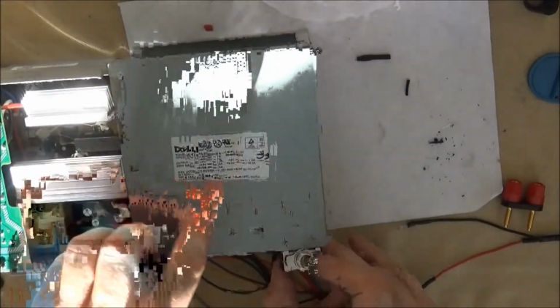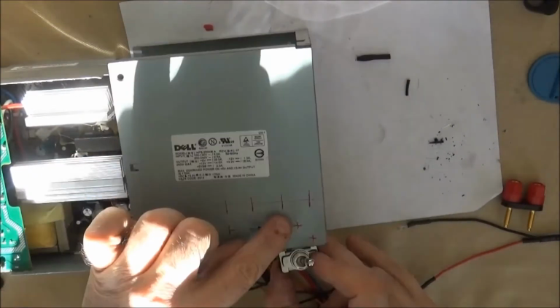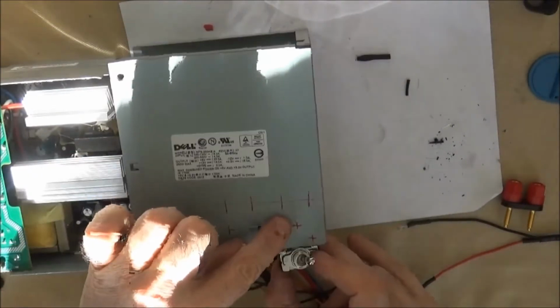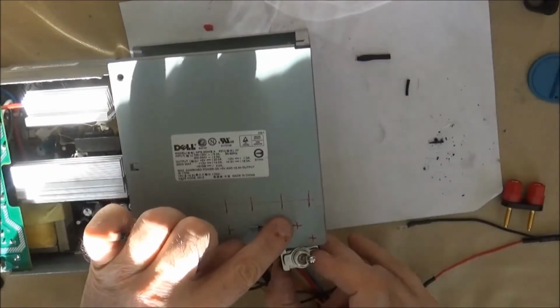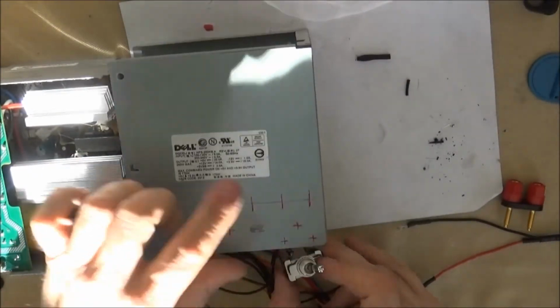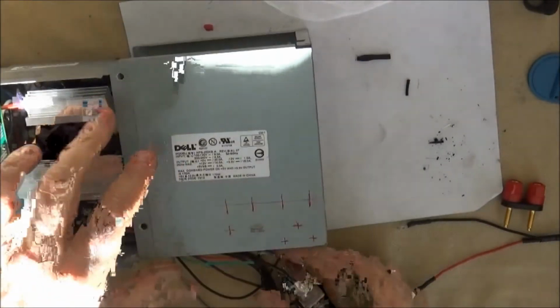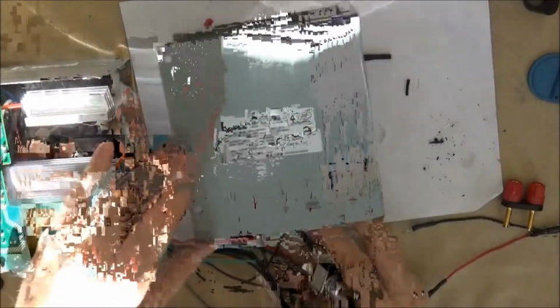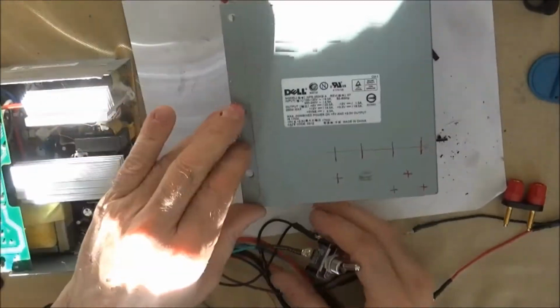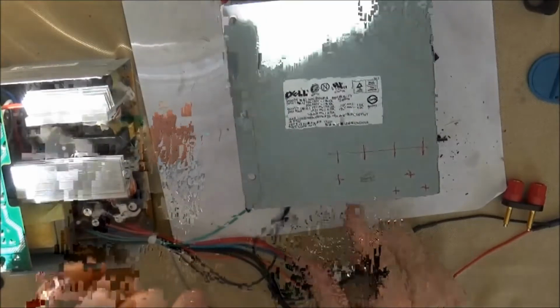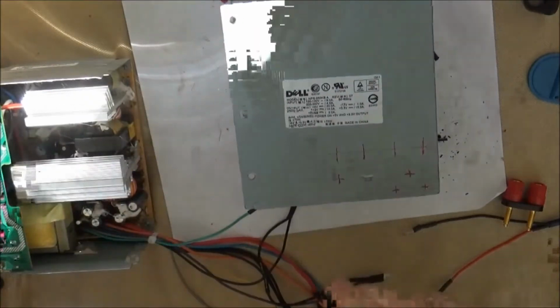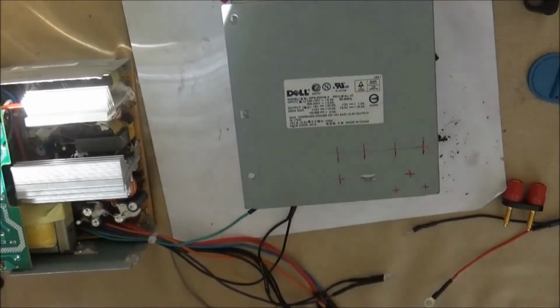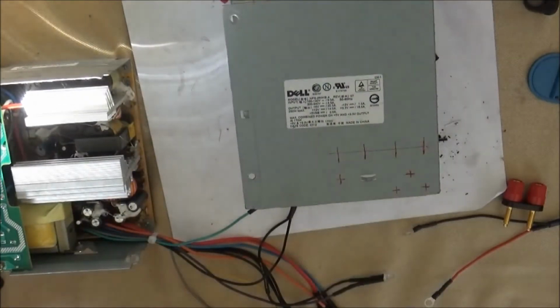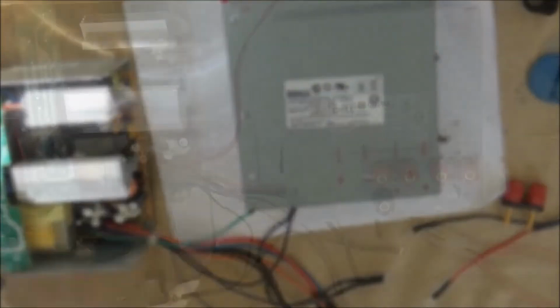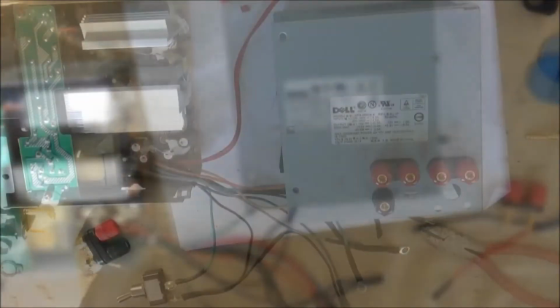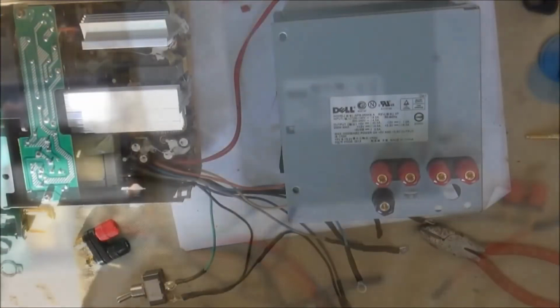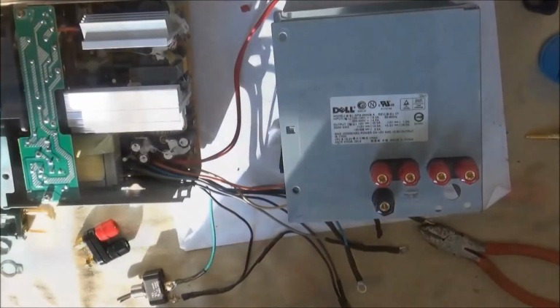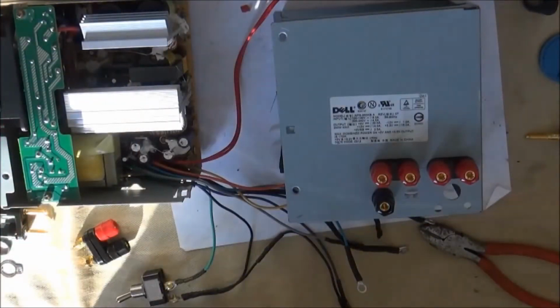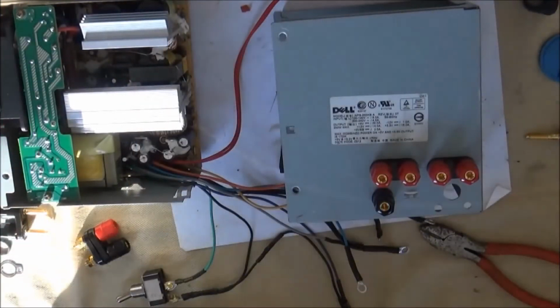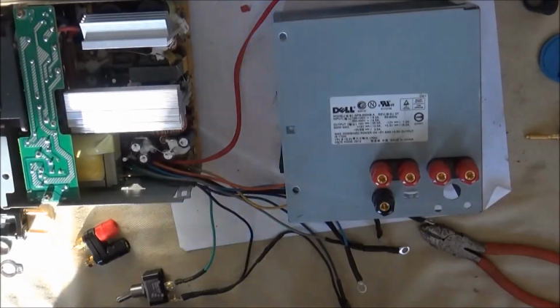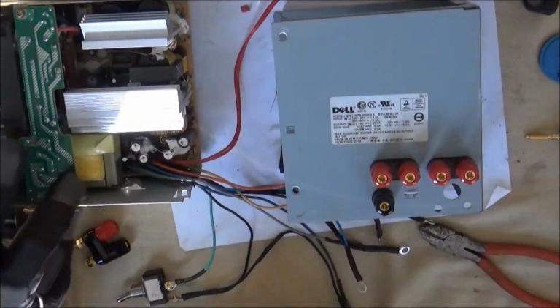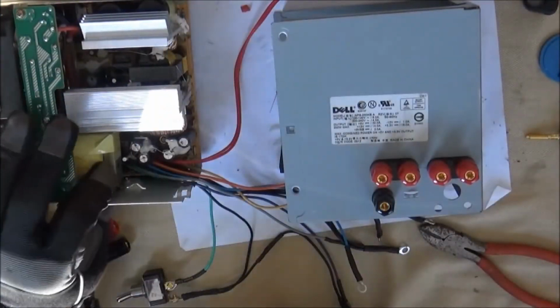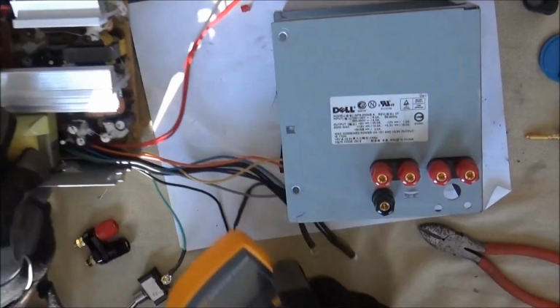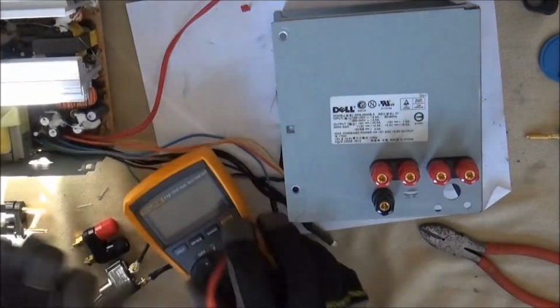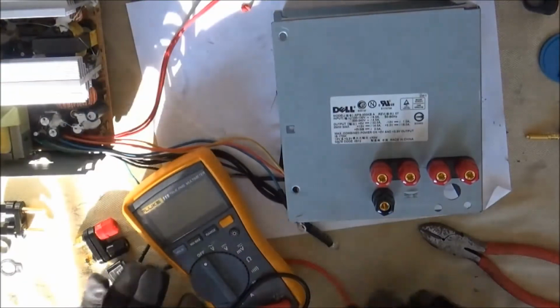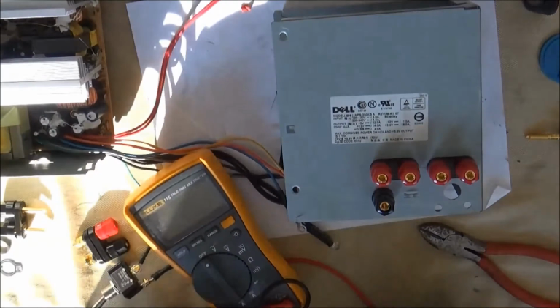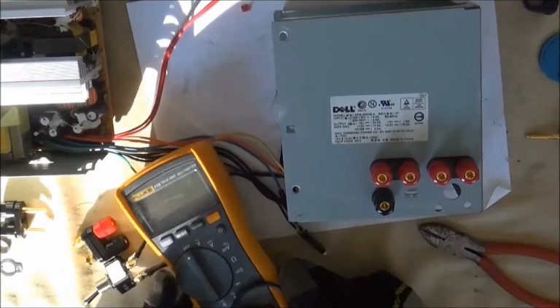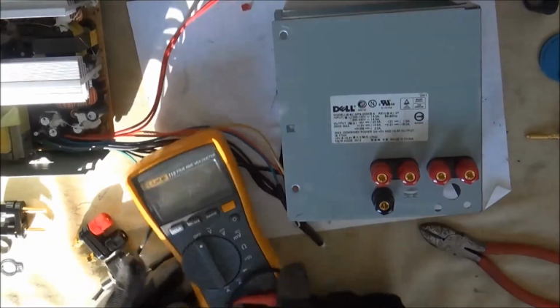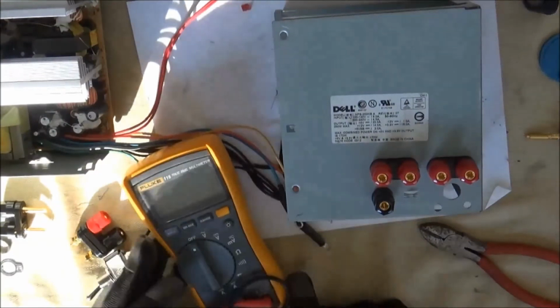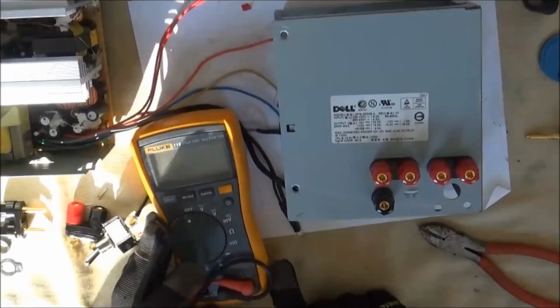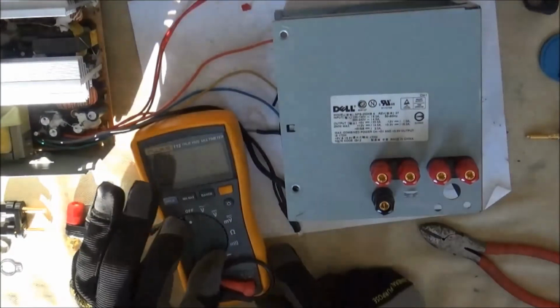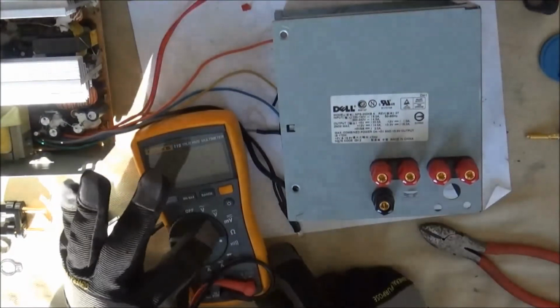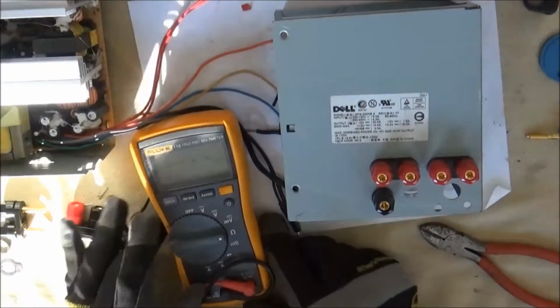Here's where I'm going to put the off-on switch. In this next clip, you can see I've drilled quarter-inch holes in my case and installed the binding posts in them.